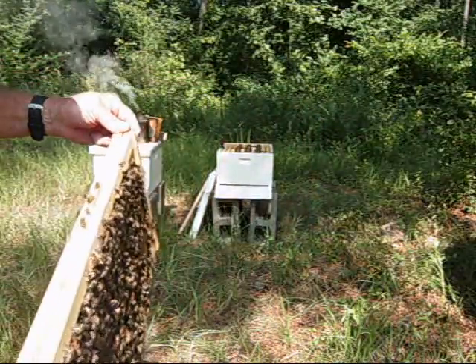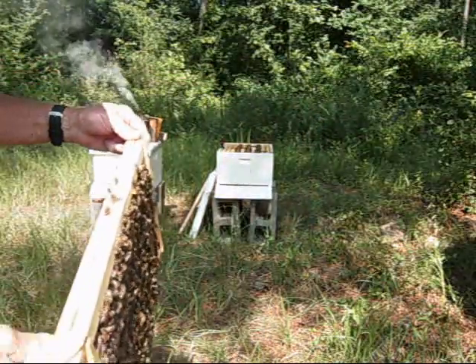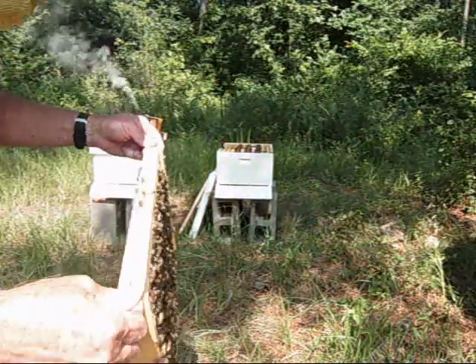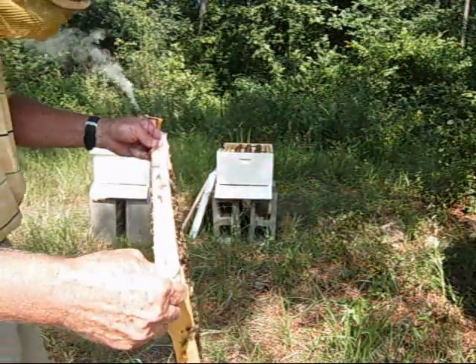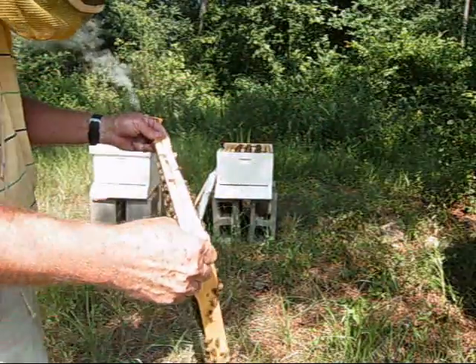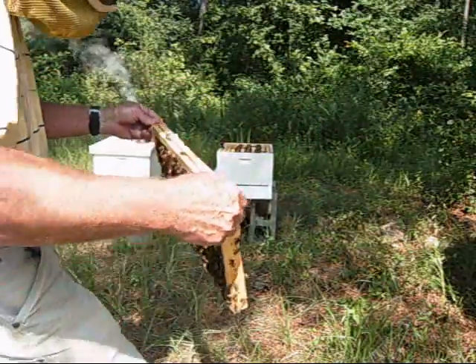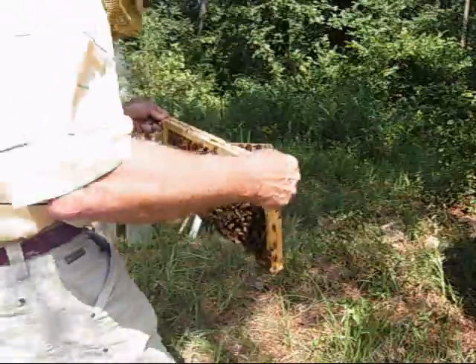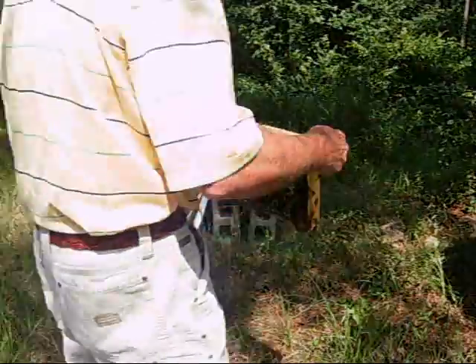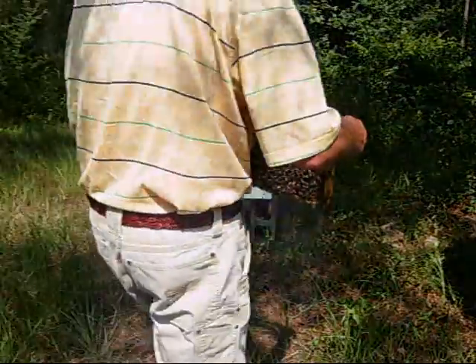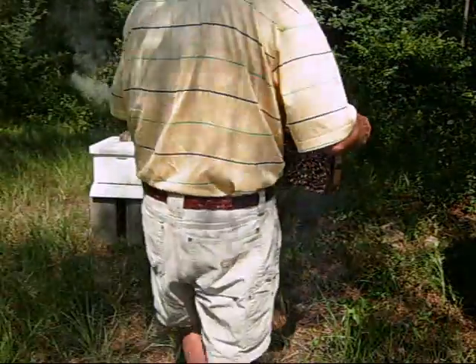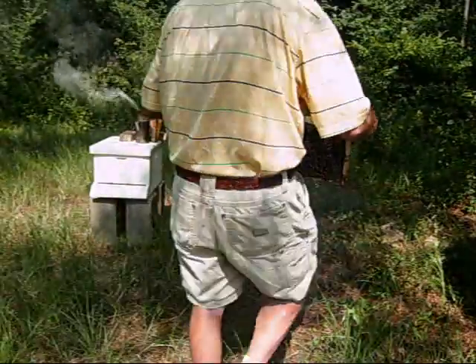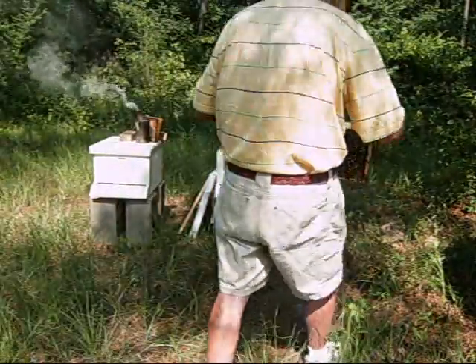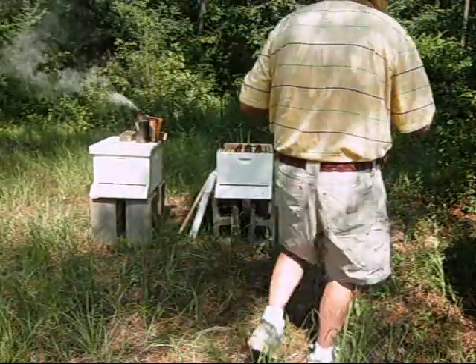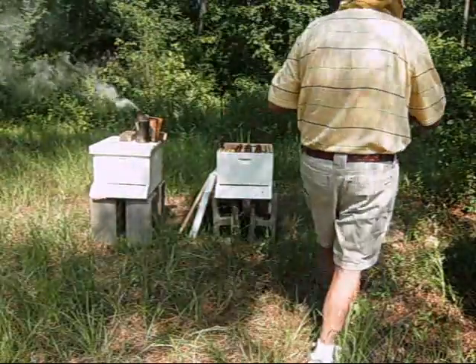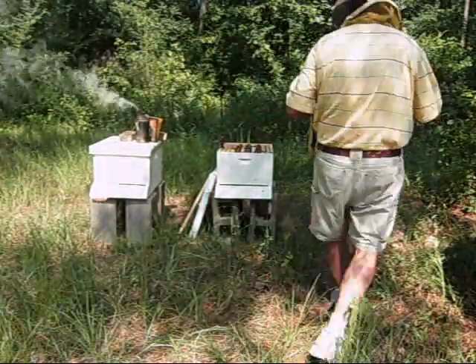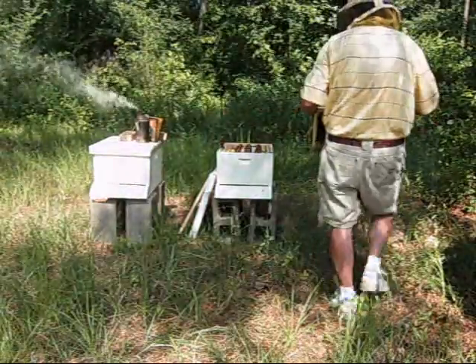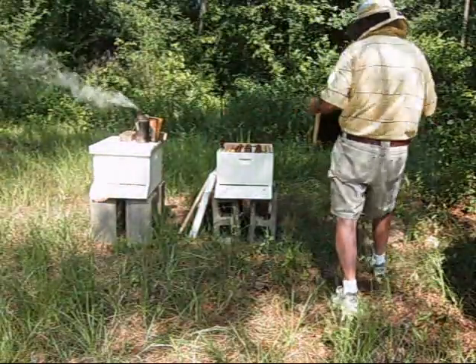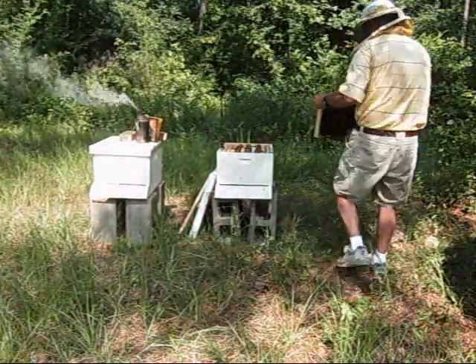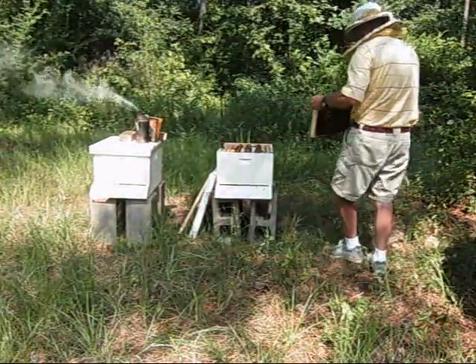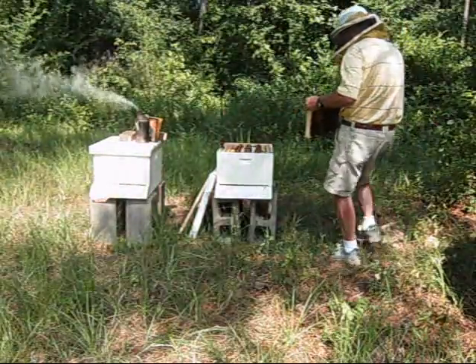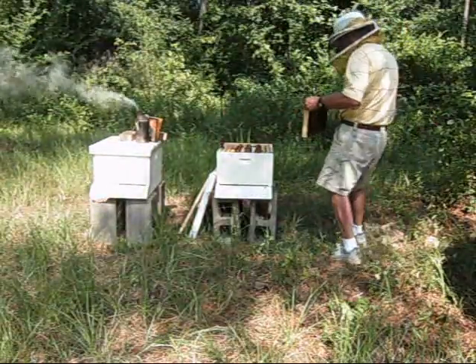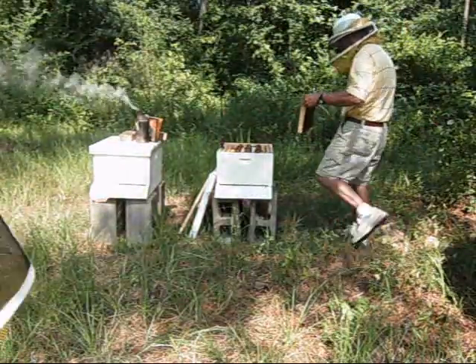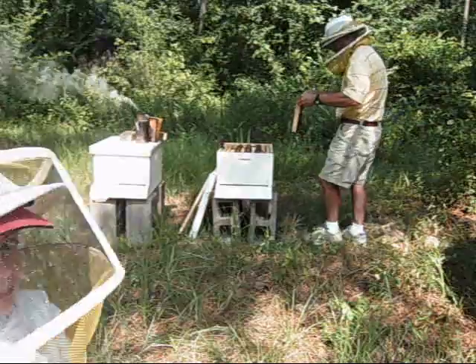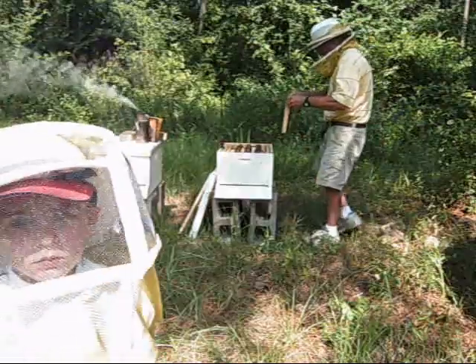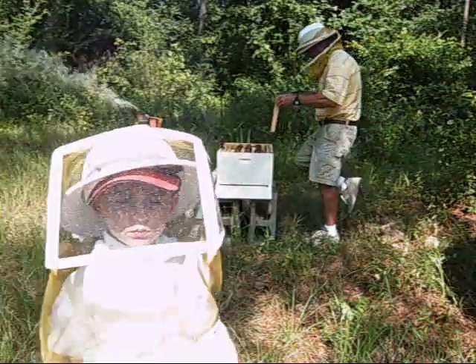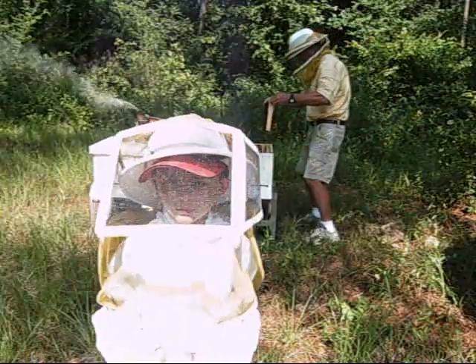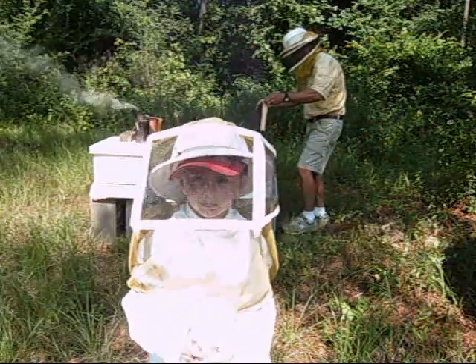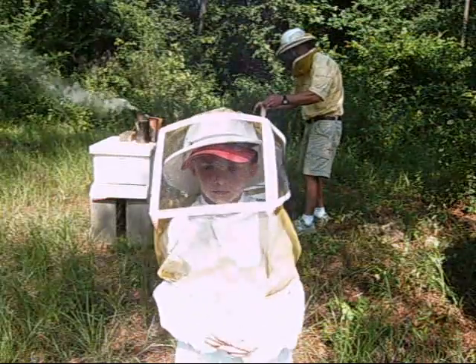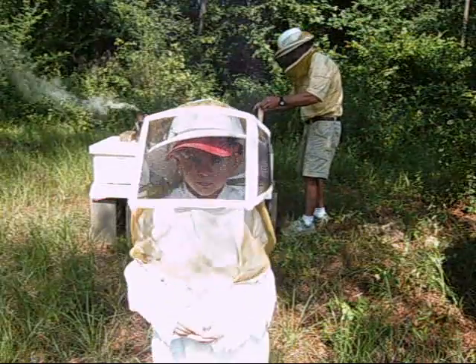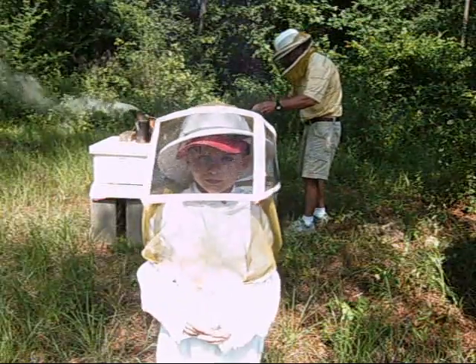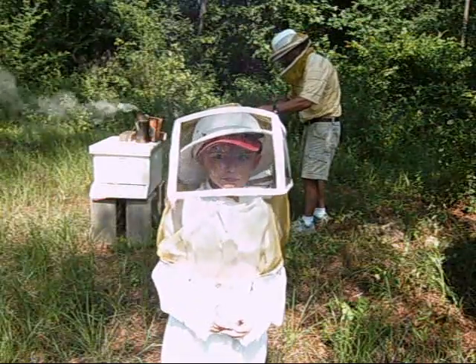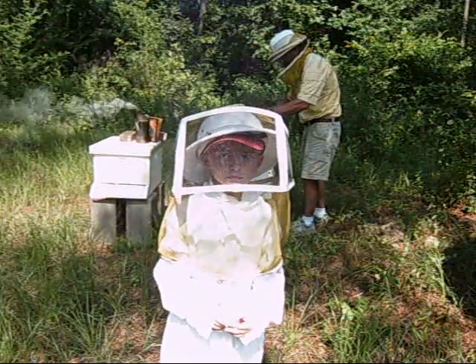Okay, put them up. Walk out there in front of the camera so it can see you a little bit. Turn around and look. Yay! I saw the bees, Mom.